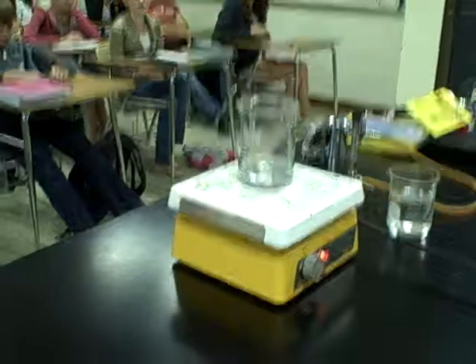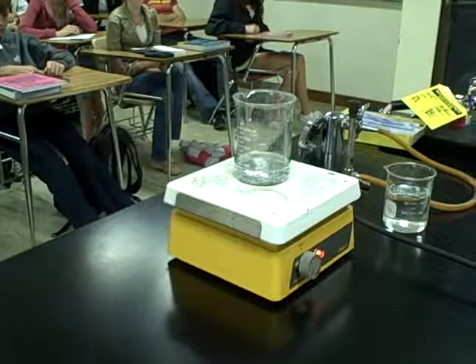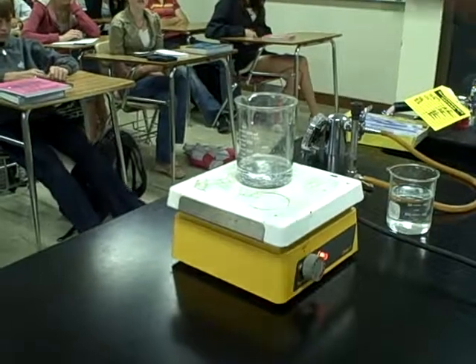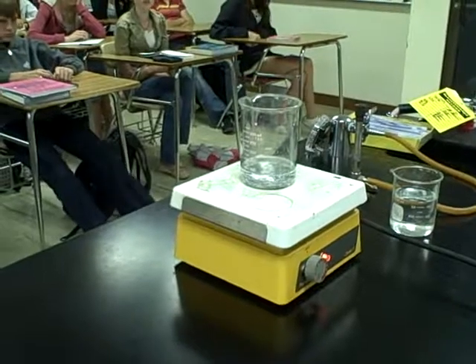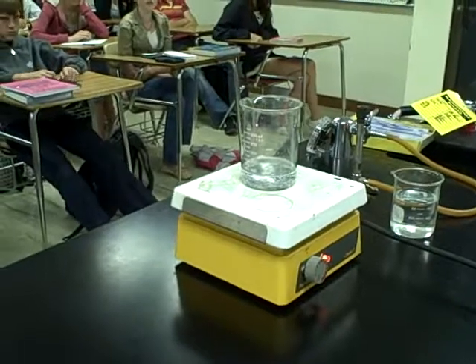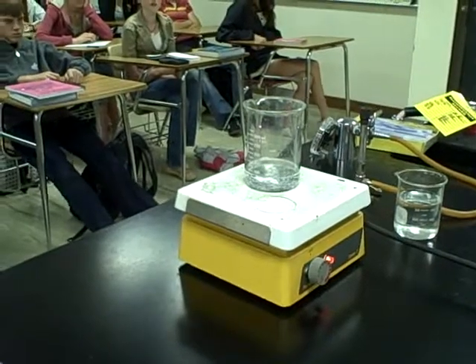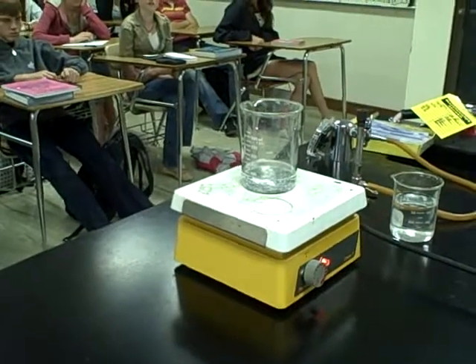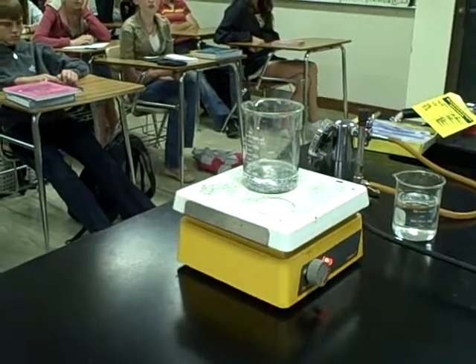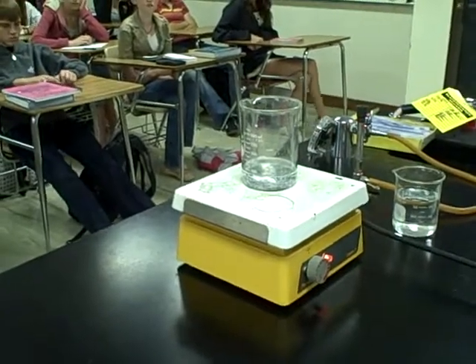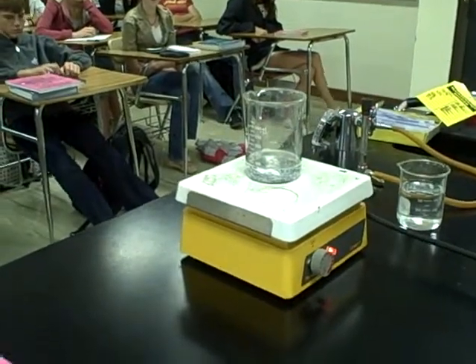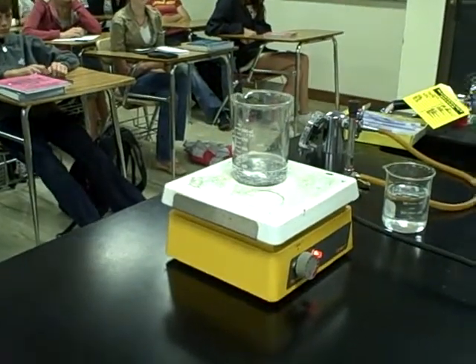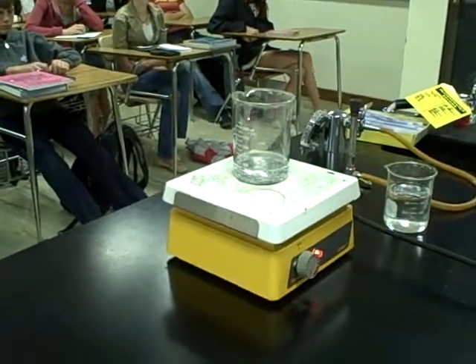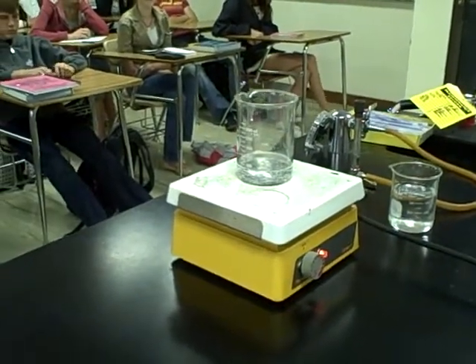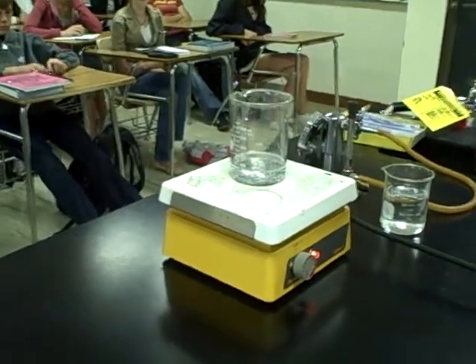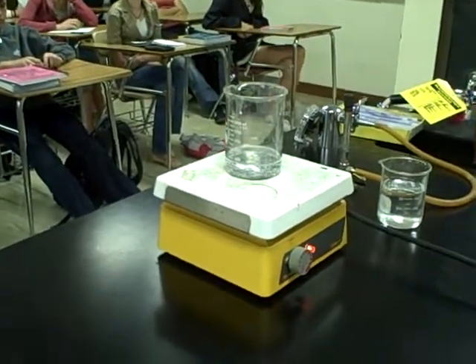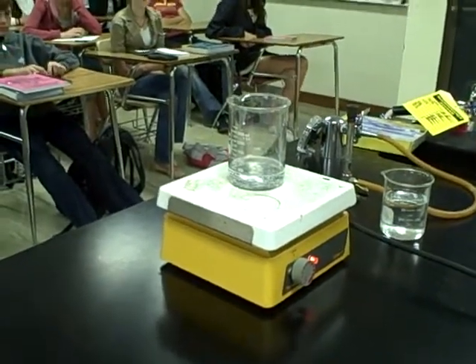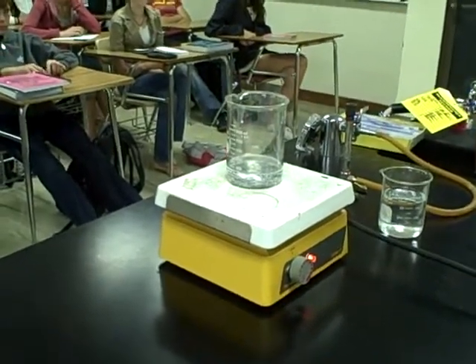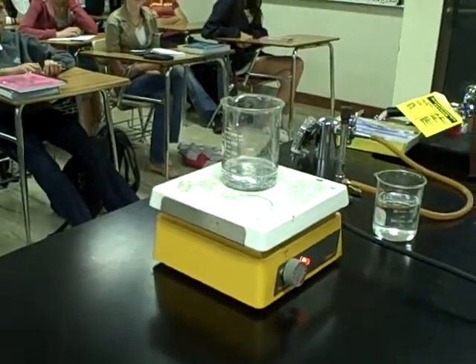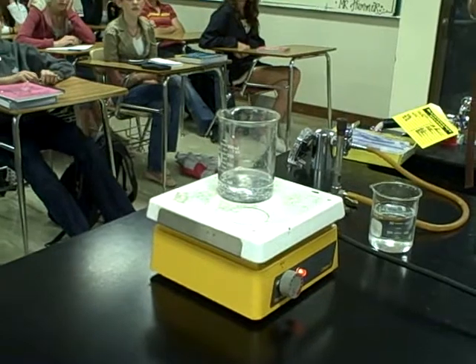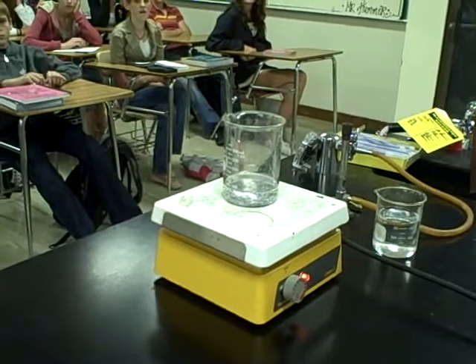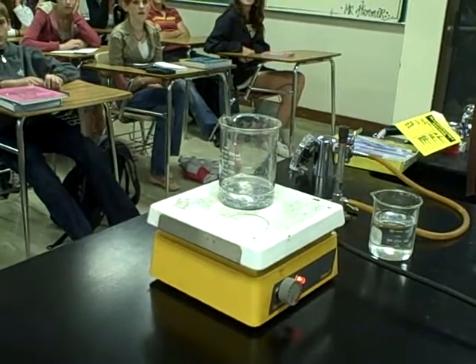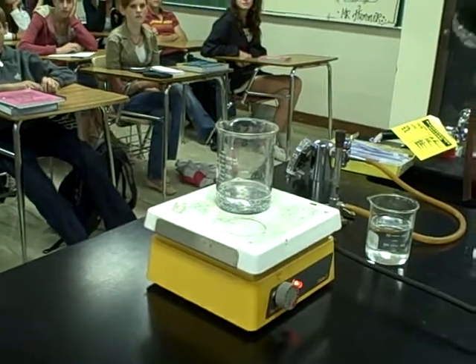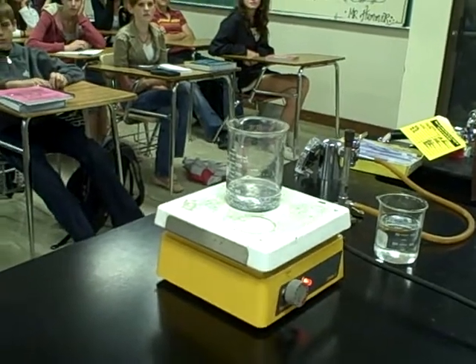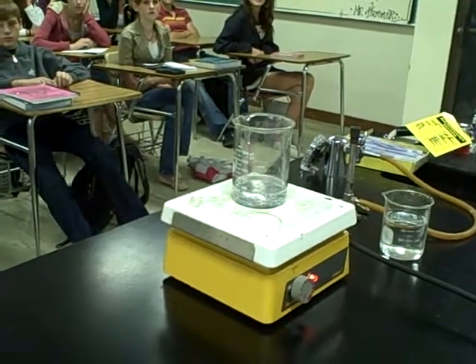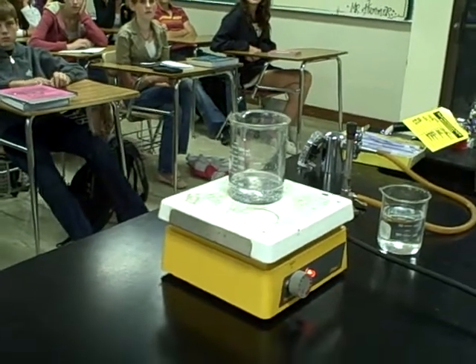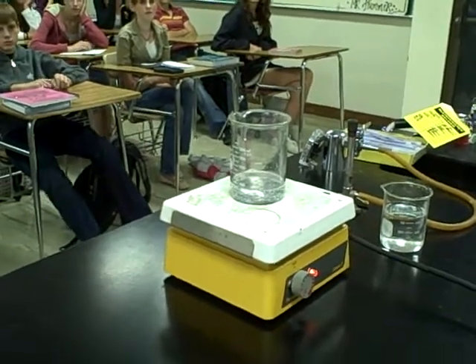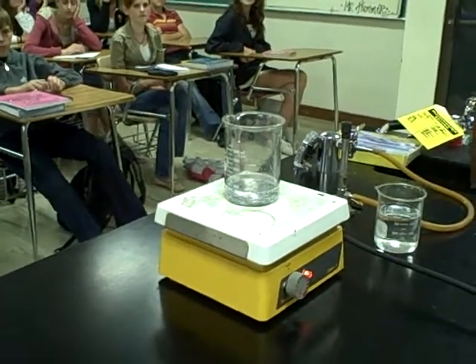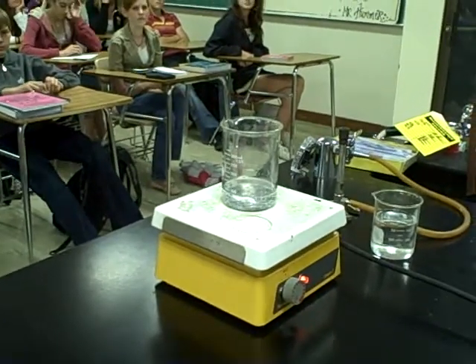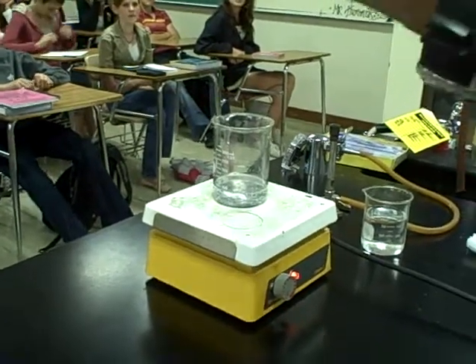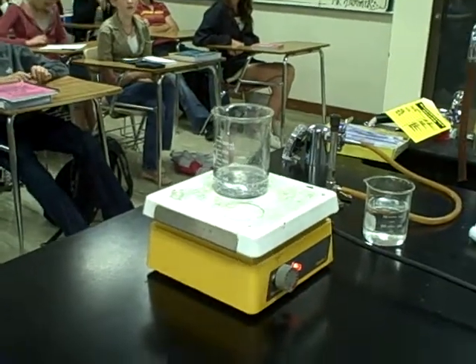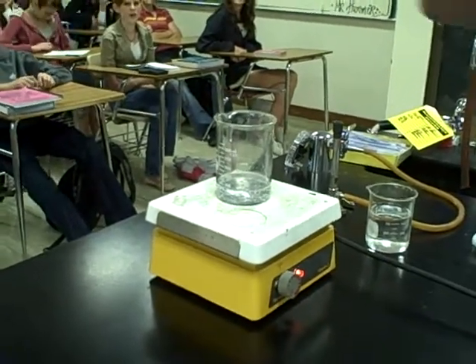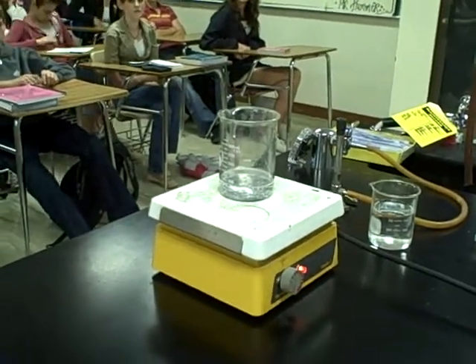All right. Today, I'm gonna do a little alchemy for you.